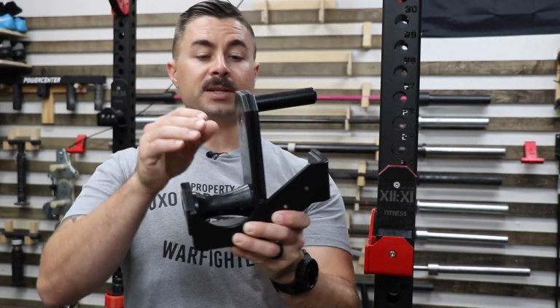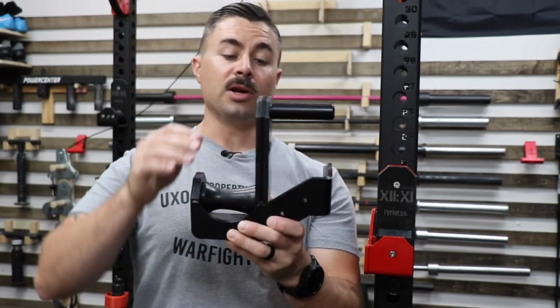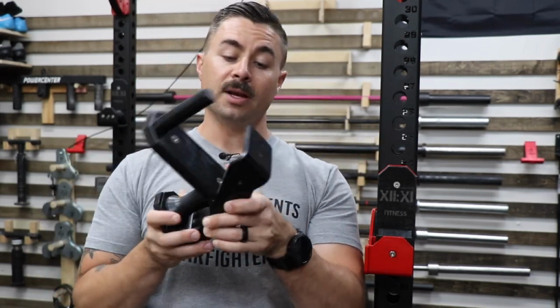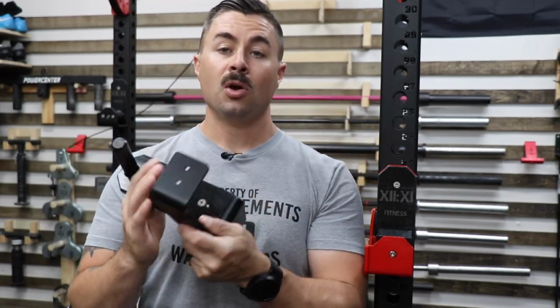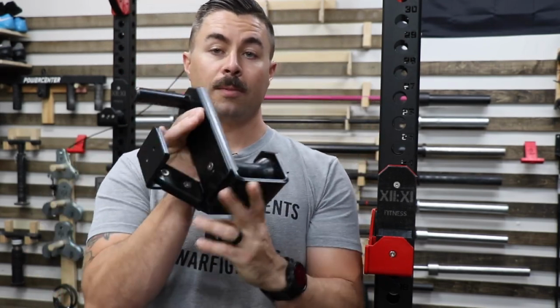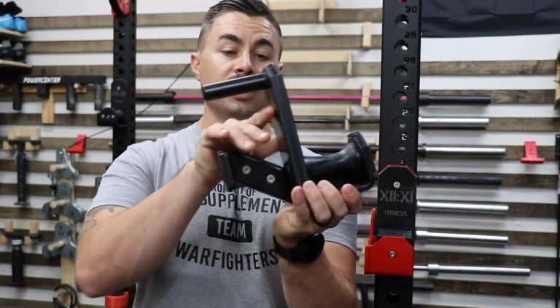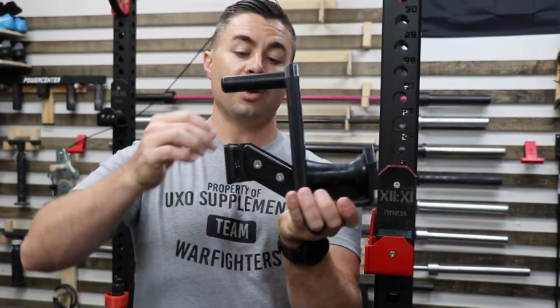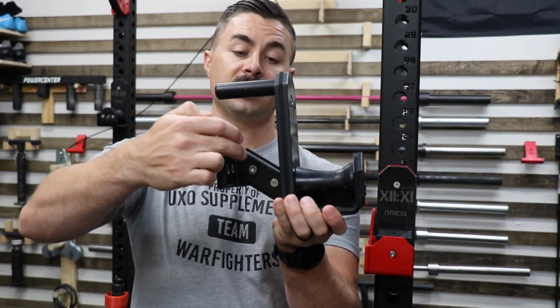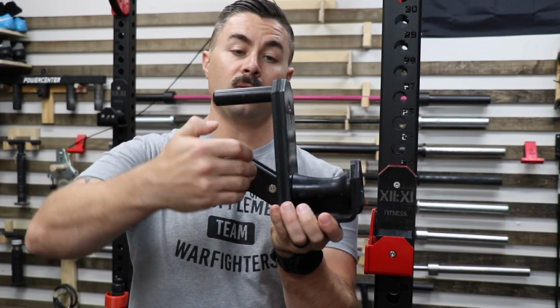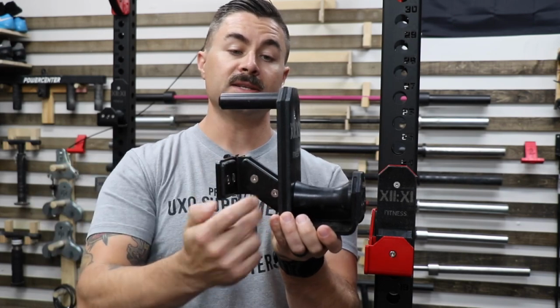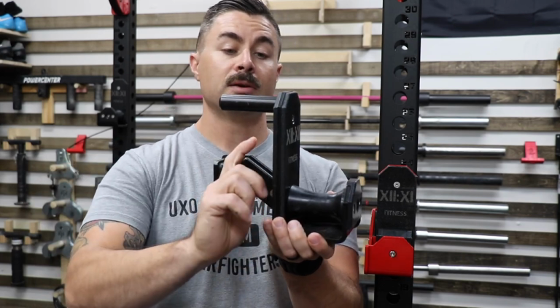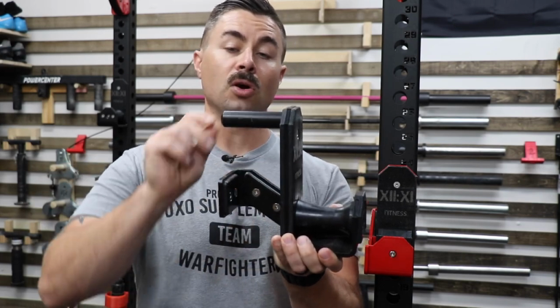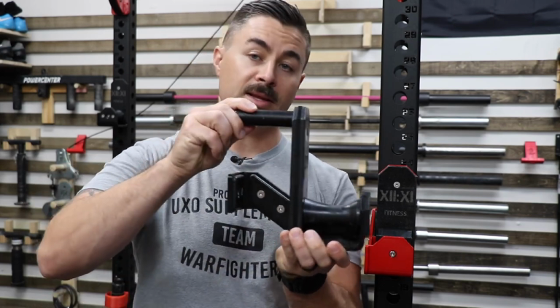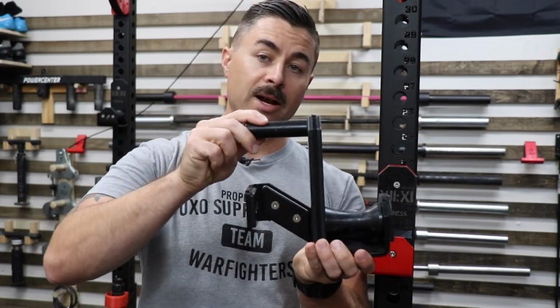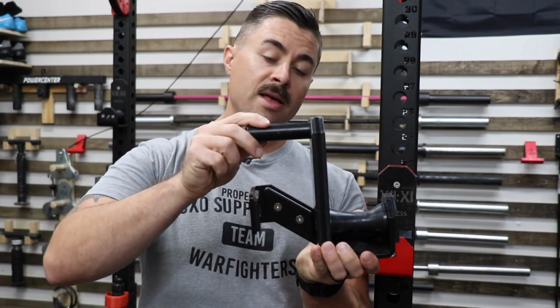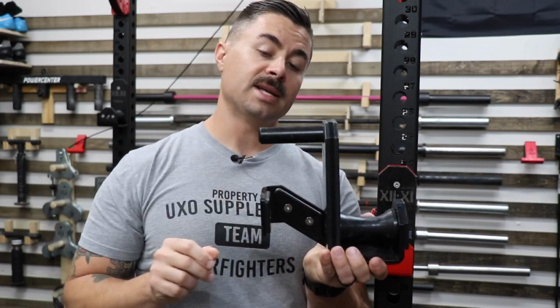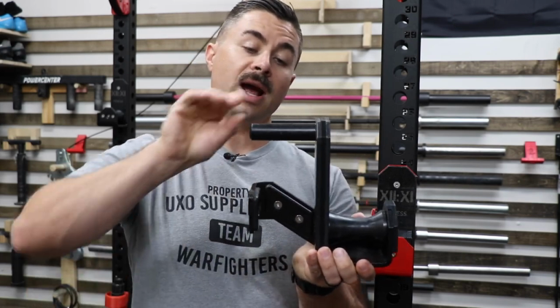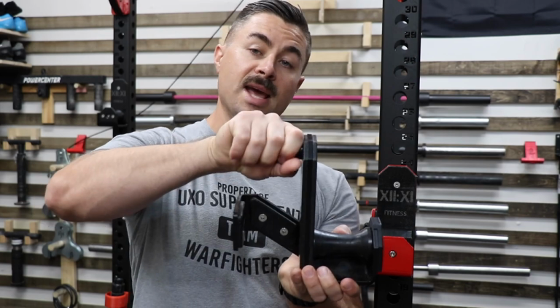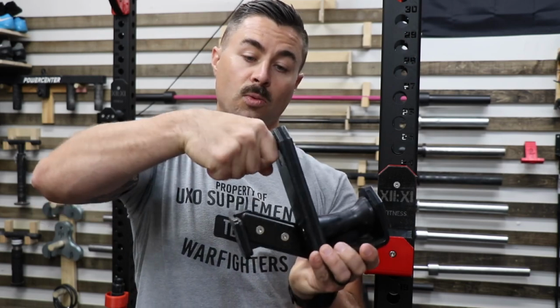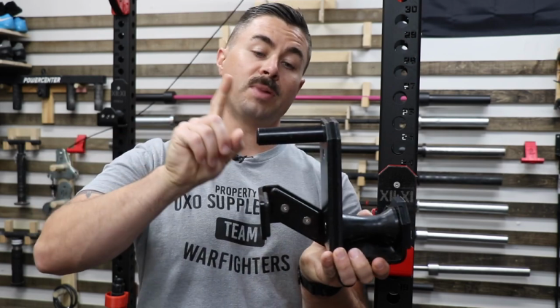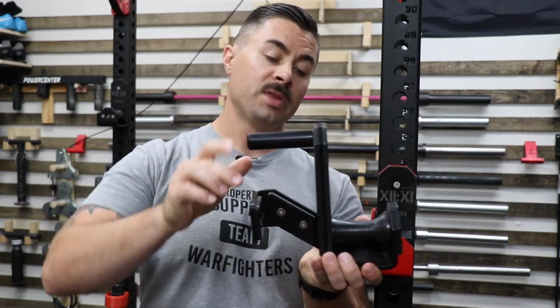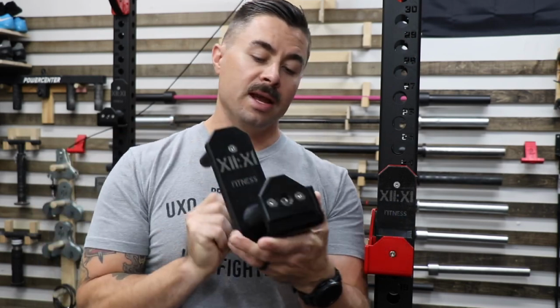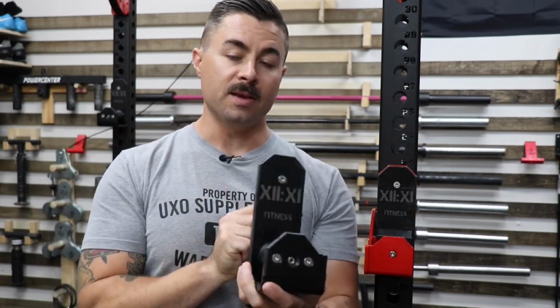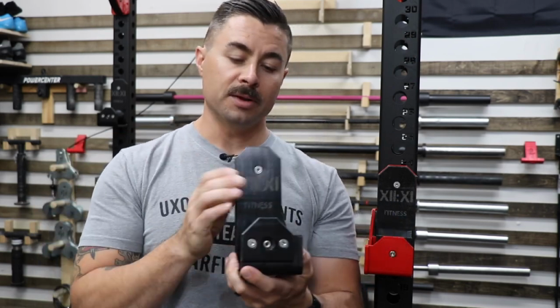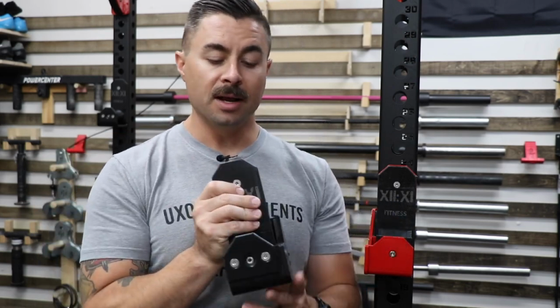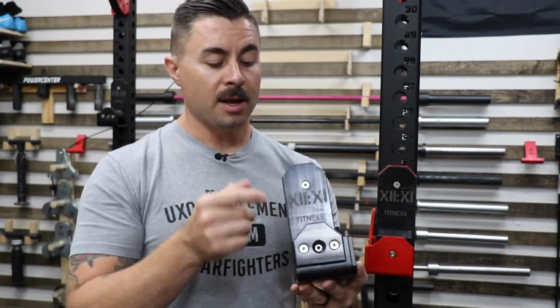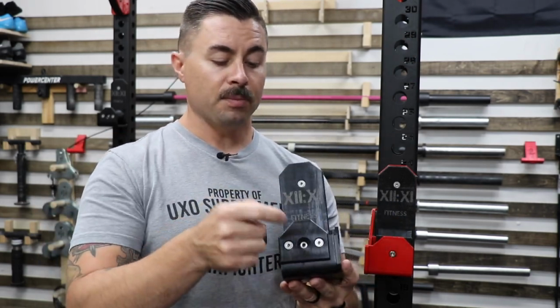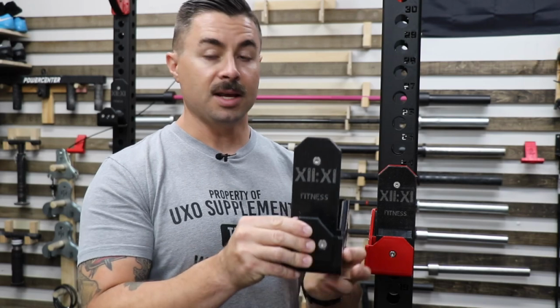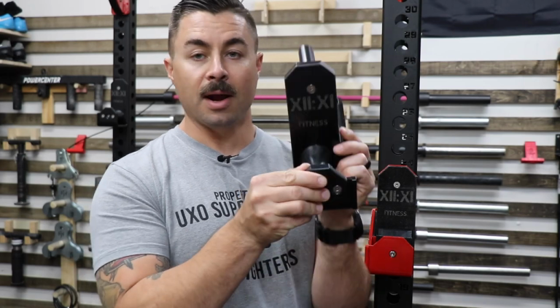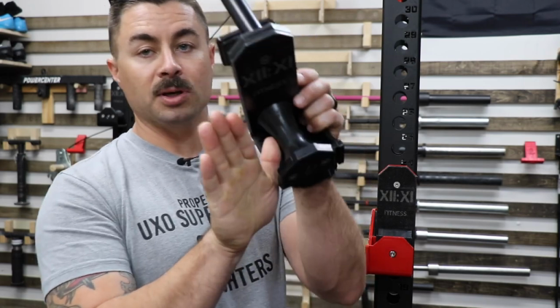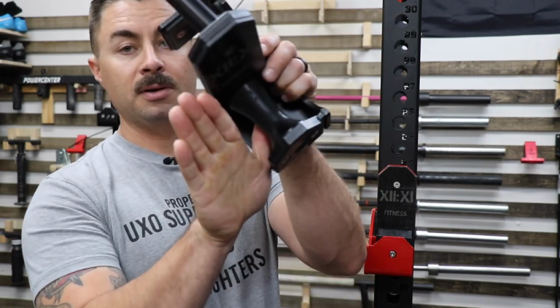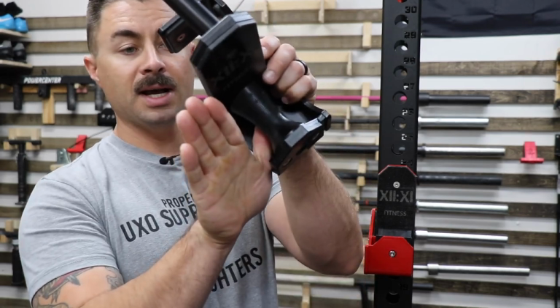Basically where the upright would touch, you have plastic on all three sides and the only thing that's metal contacting your rack is the actual one-inch pin.